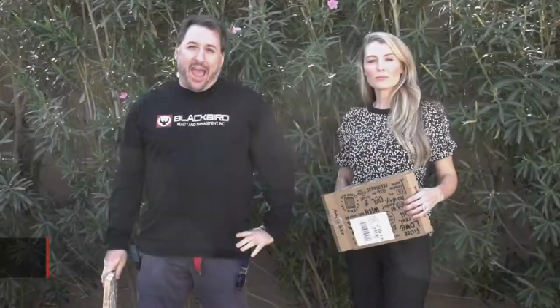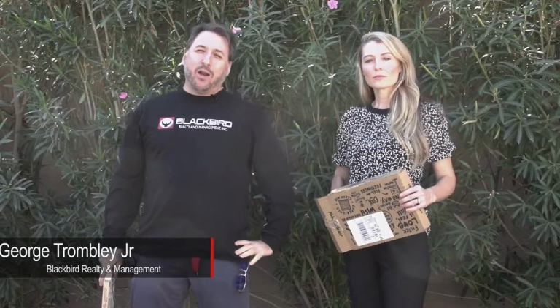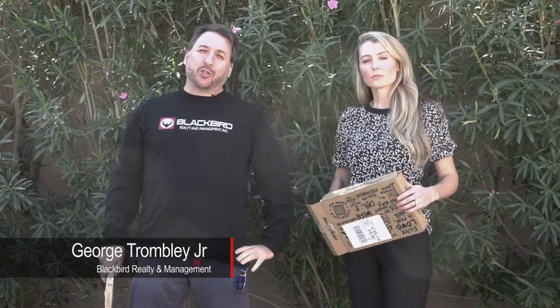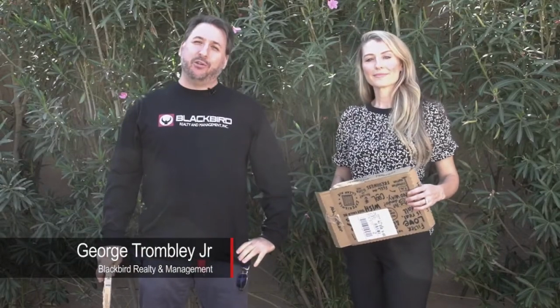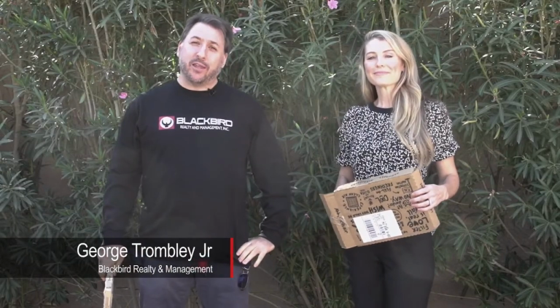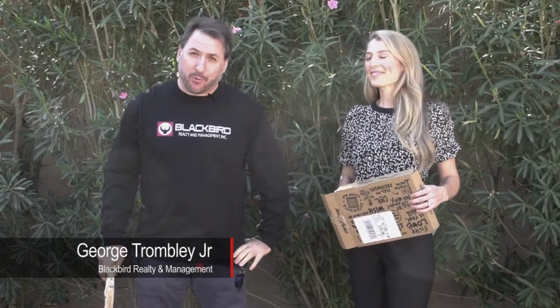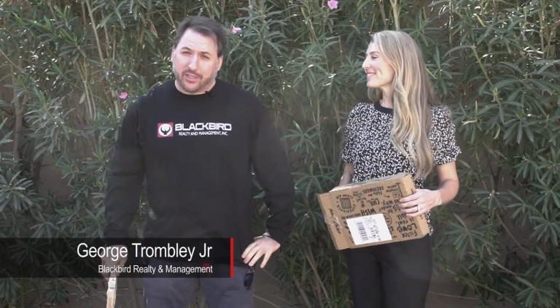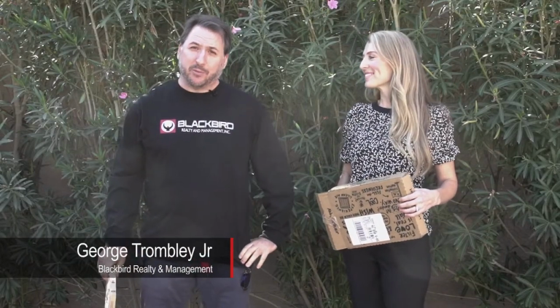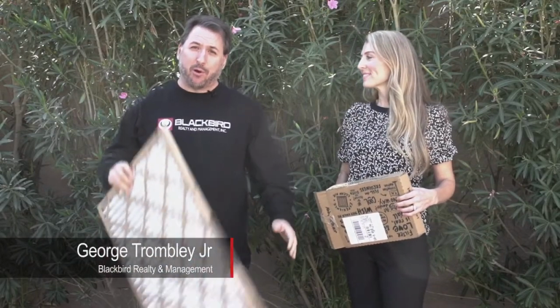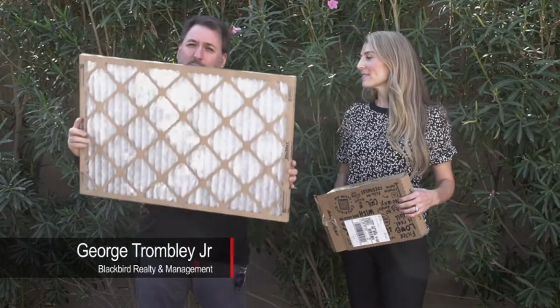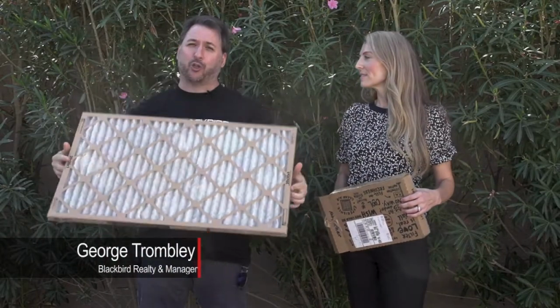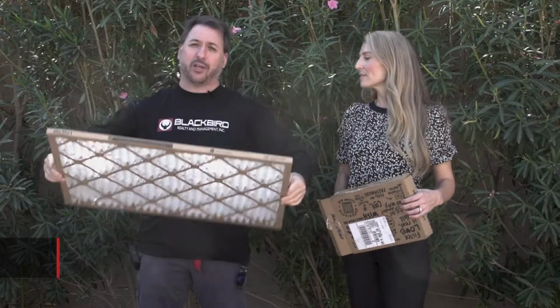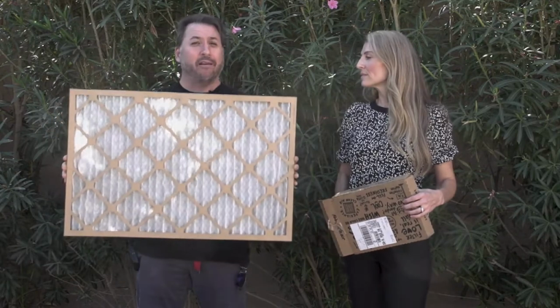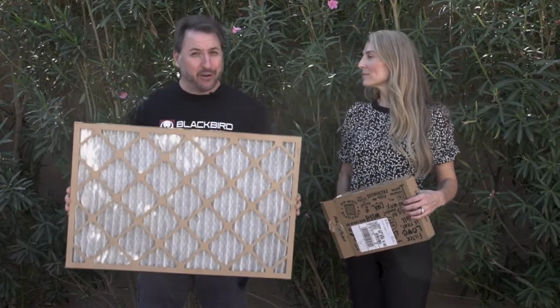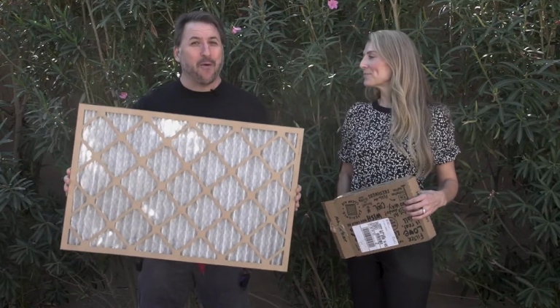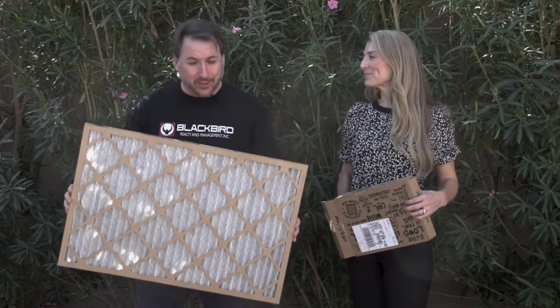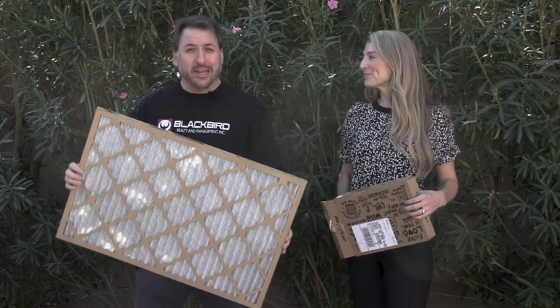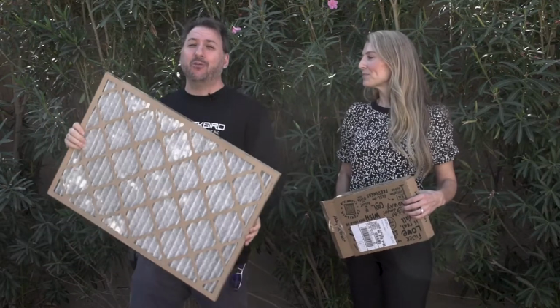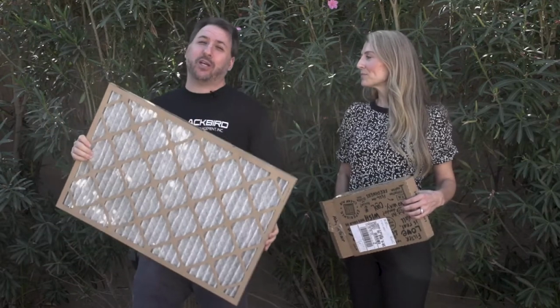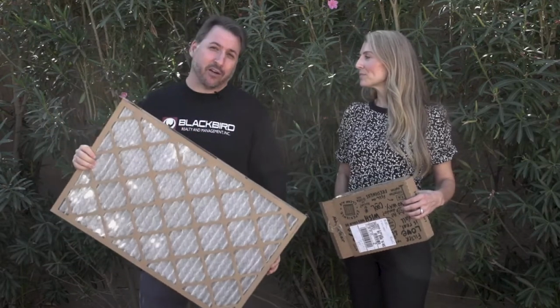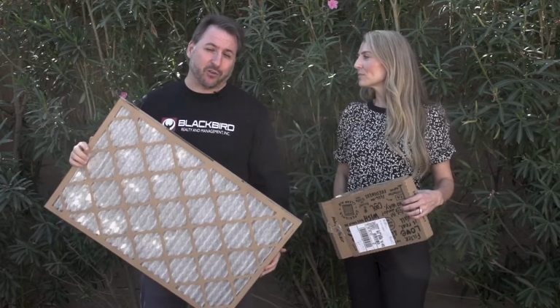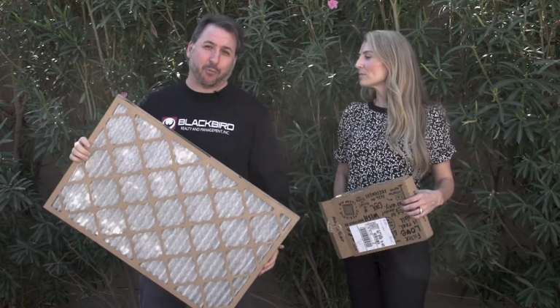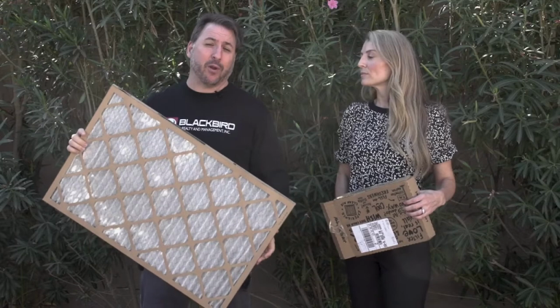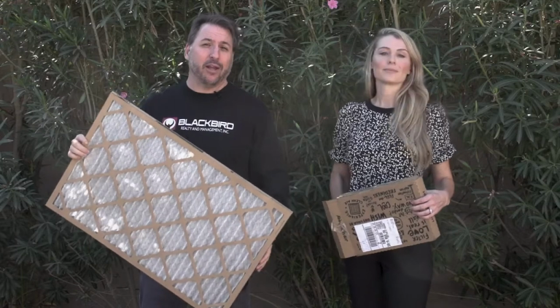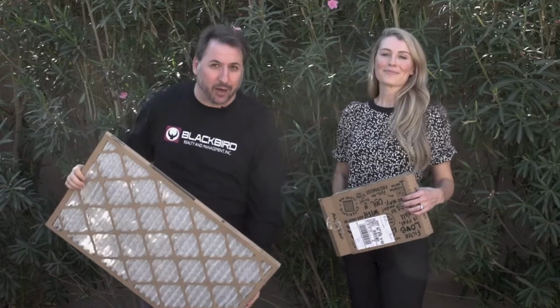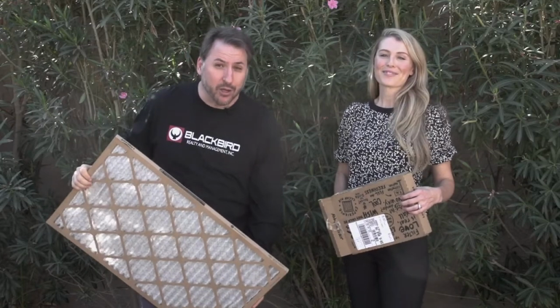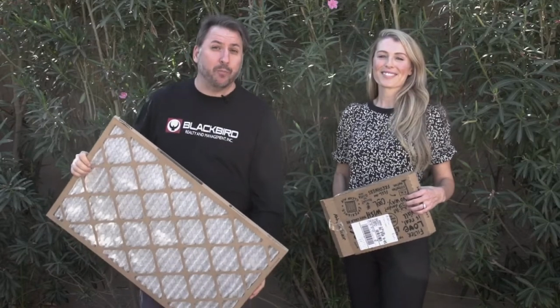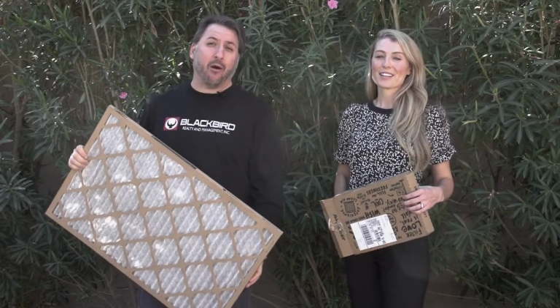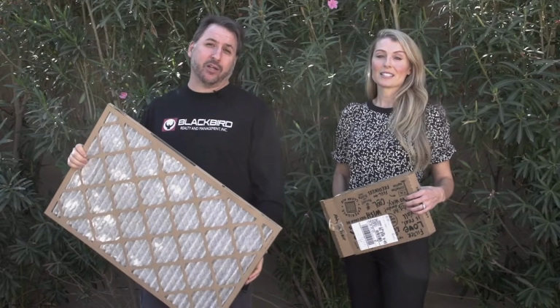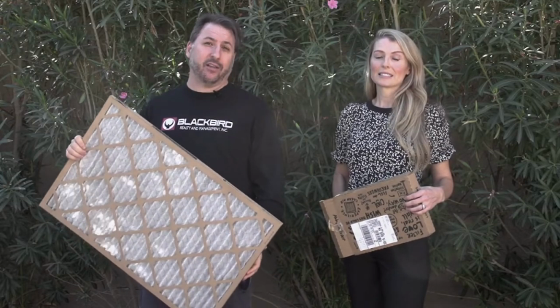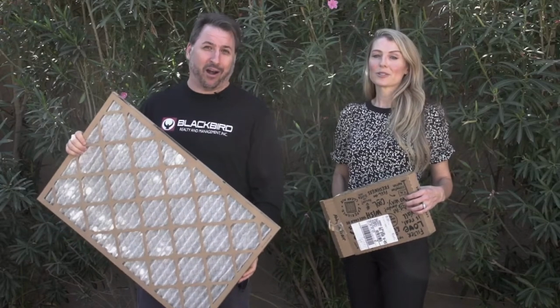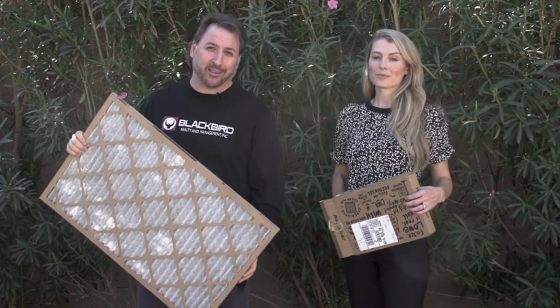Hey everyone, I'm George Tromley Jr. with Blackbird Realty and Management. Today we're gonna be talking about something super exciting: air conditioning filters. If you don't change the air conditioning filters in your property regularly, guess what can happen? You could be without air conditioning in the hot, hot summer.